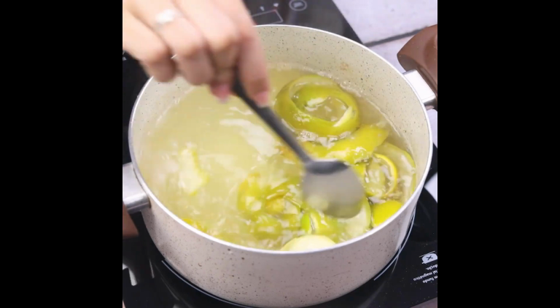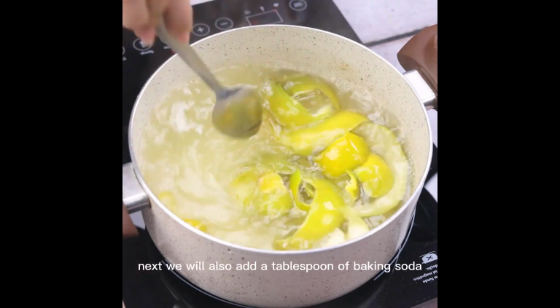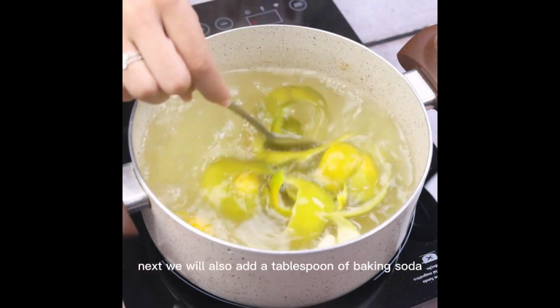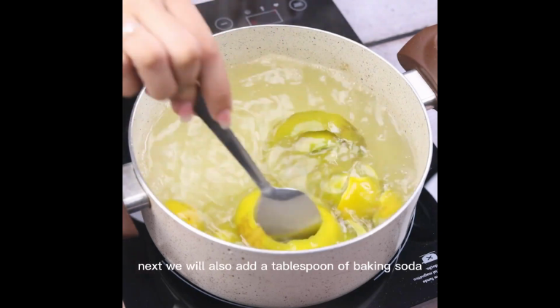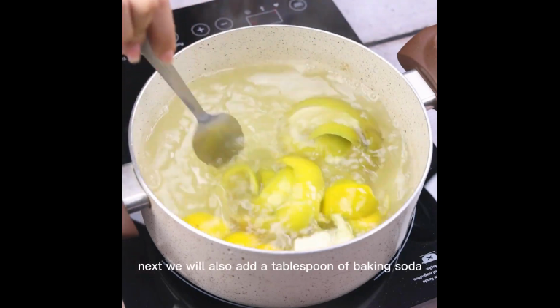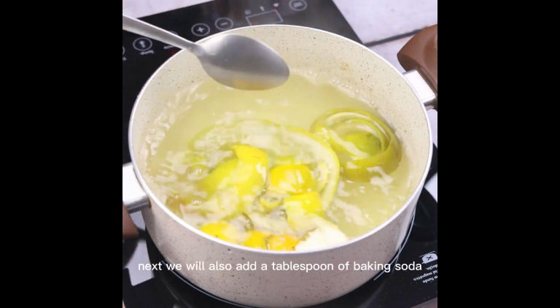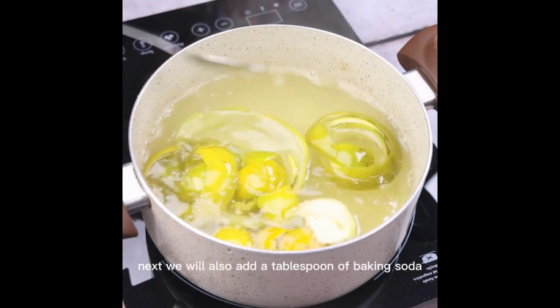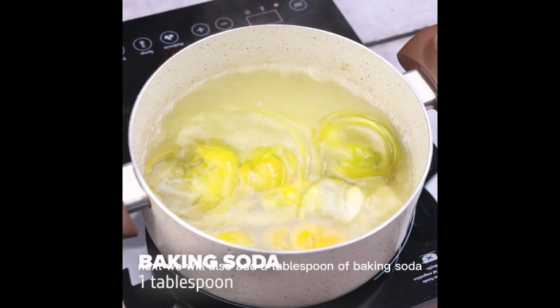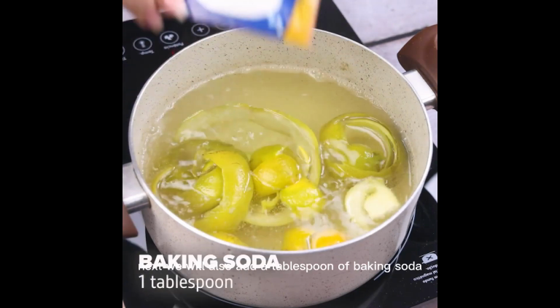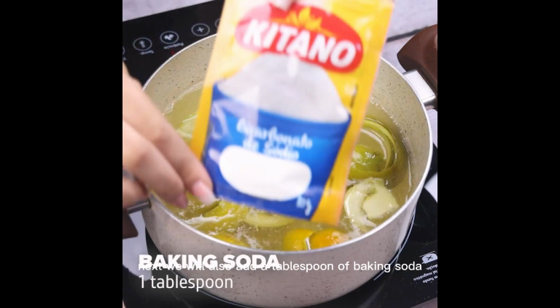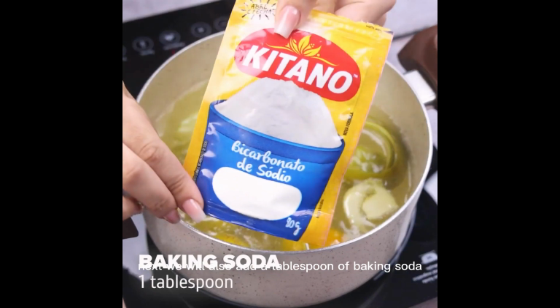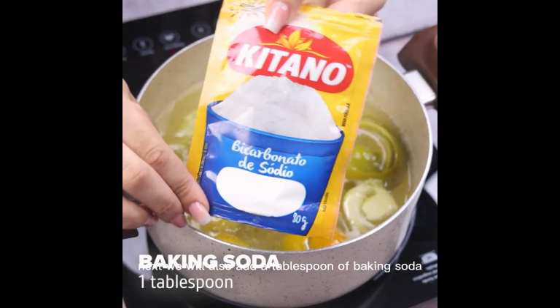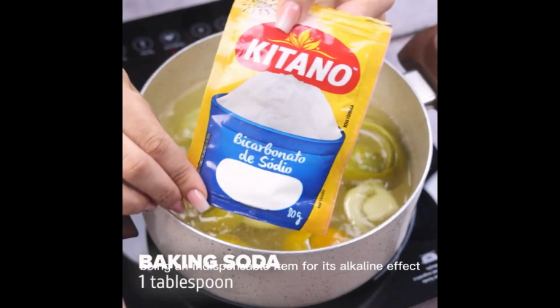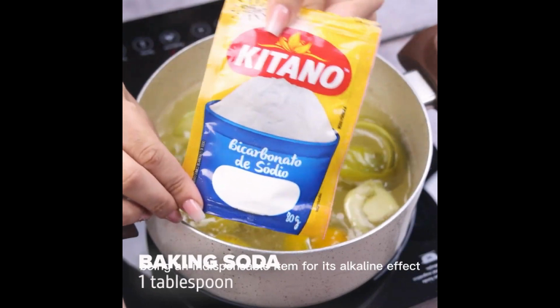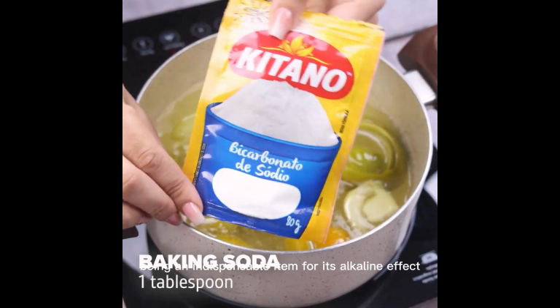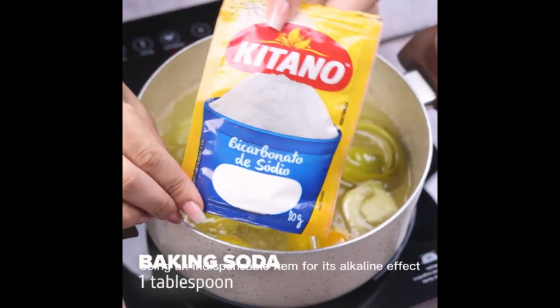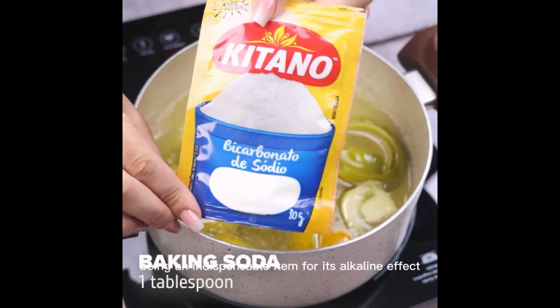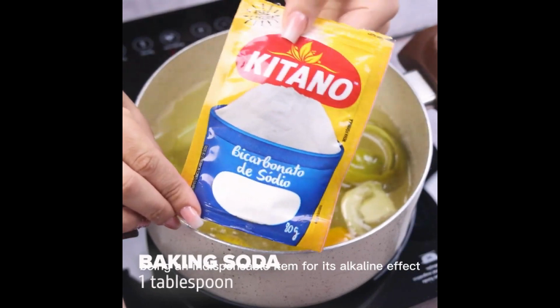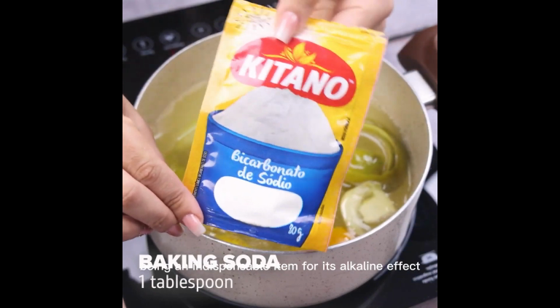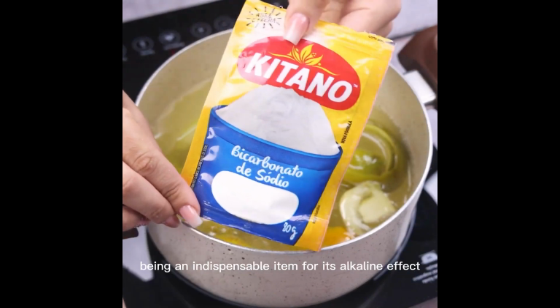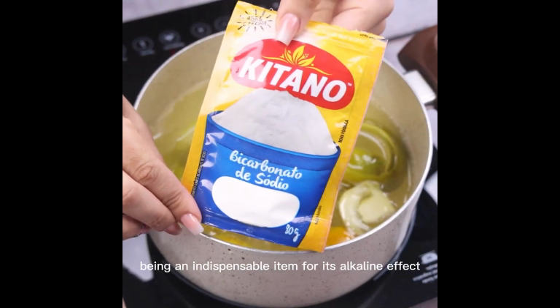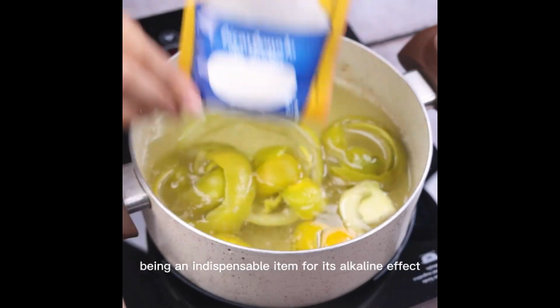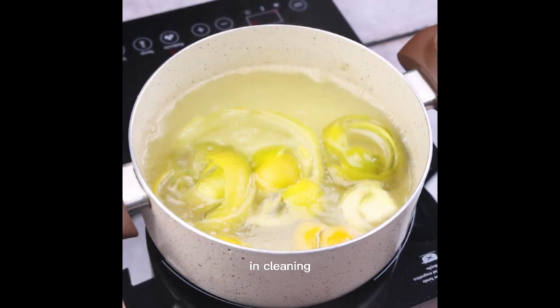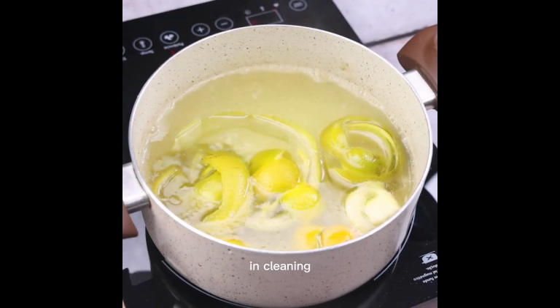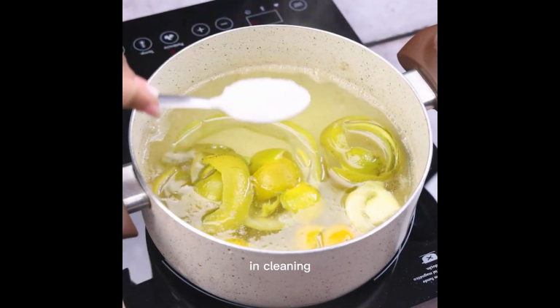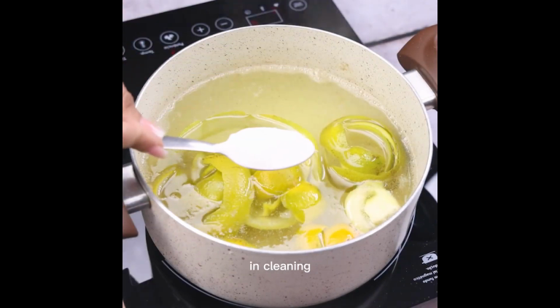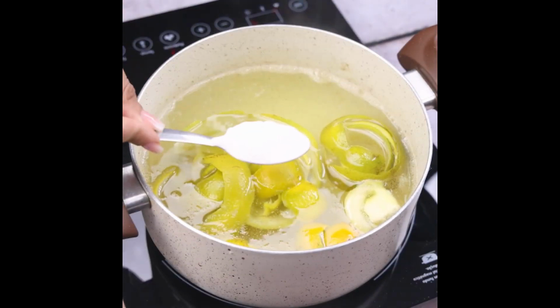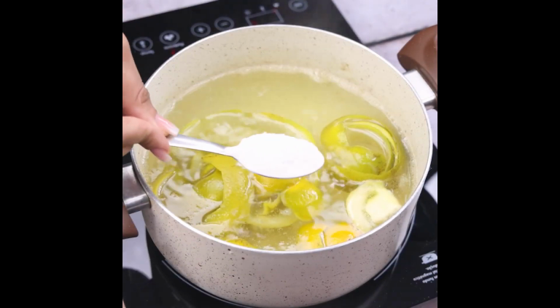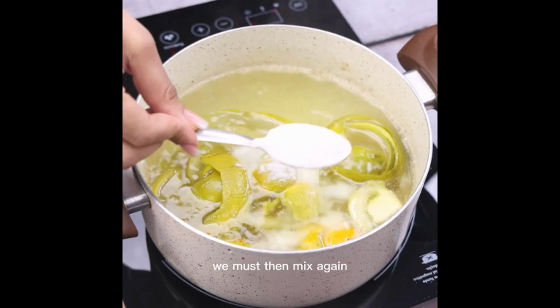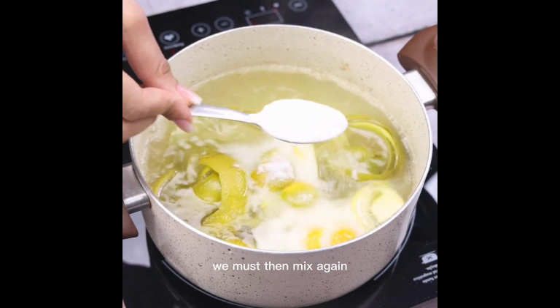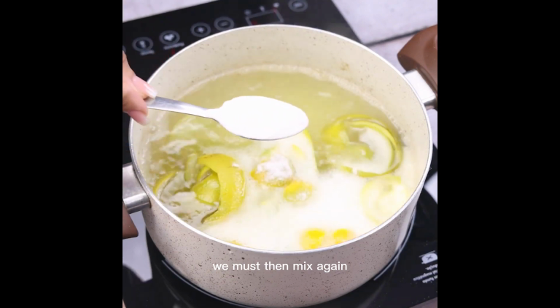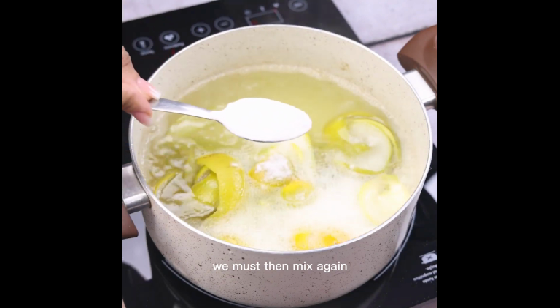Next we will also add a tablespoon of baking soda, being an indispensable item for its alkaline effect in cleaning. We must then mix again.